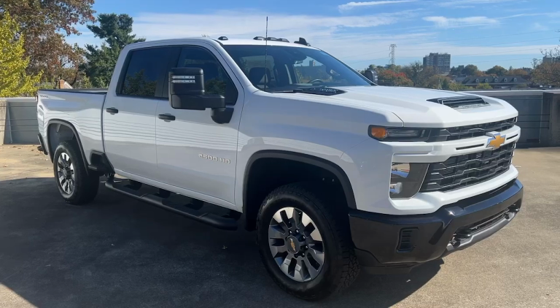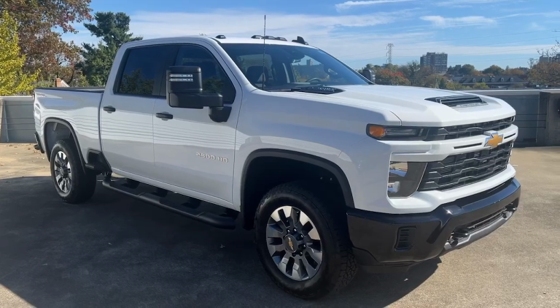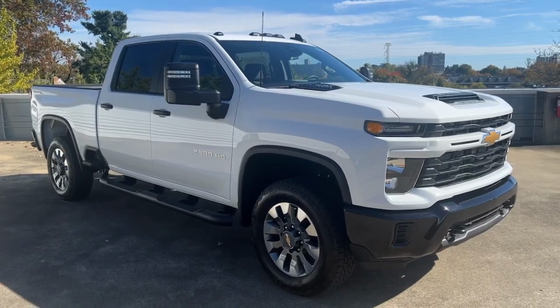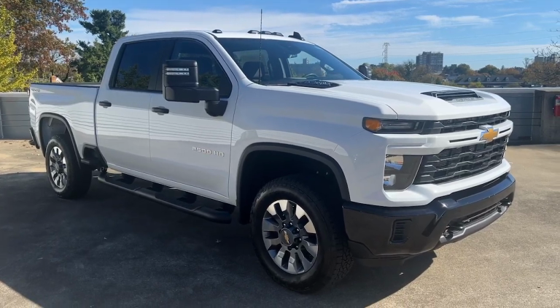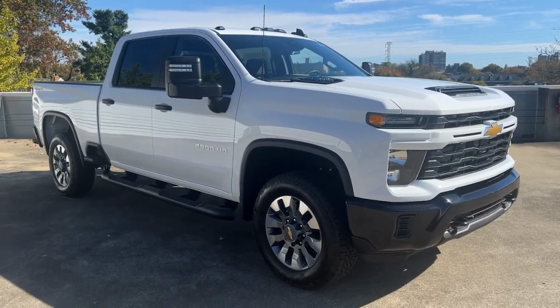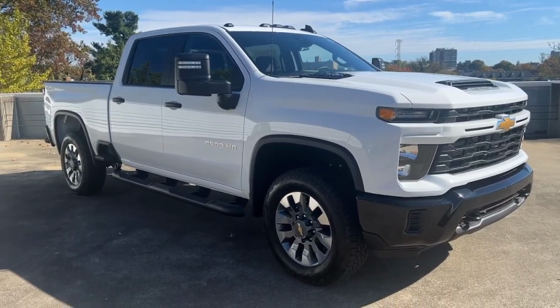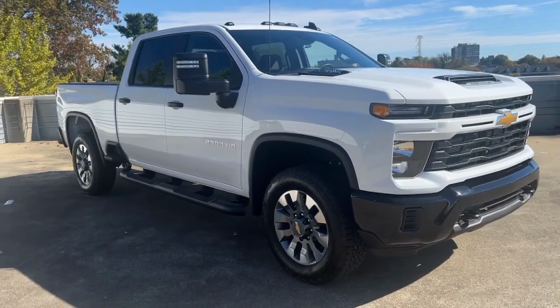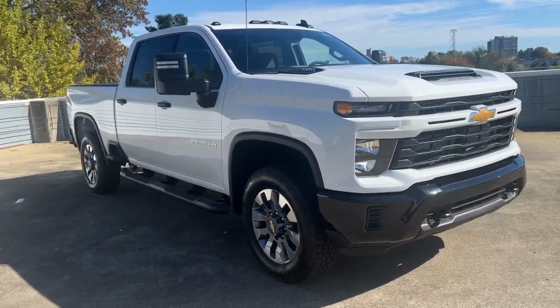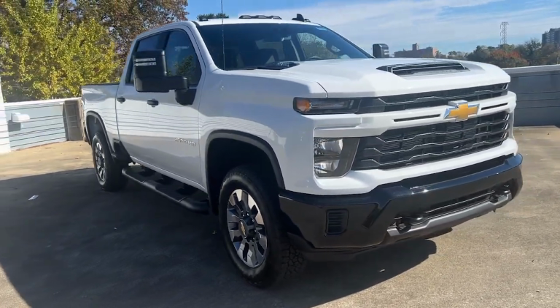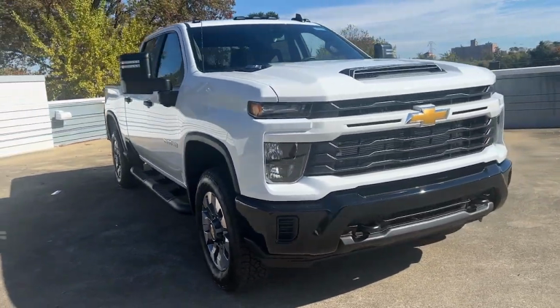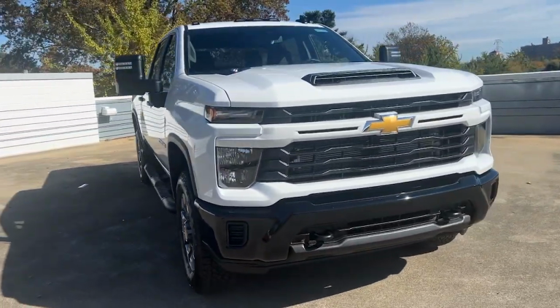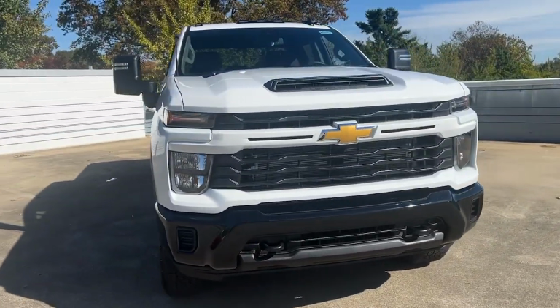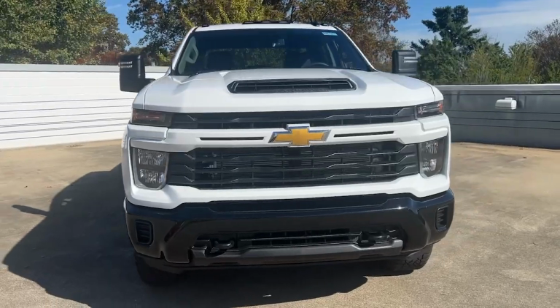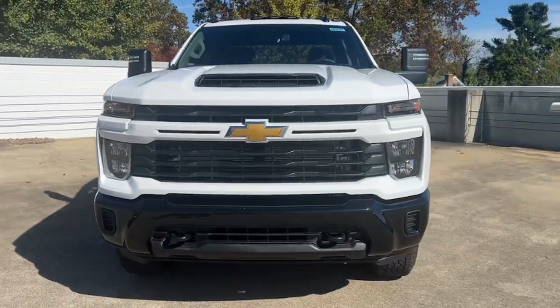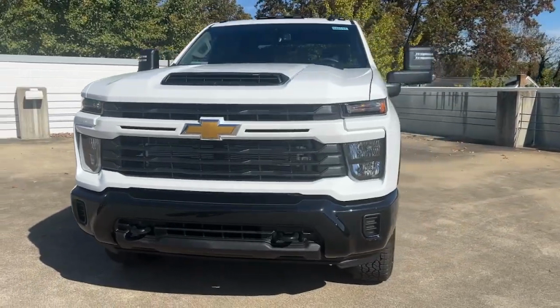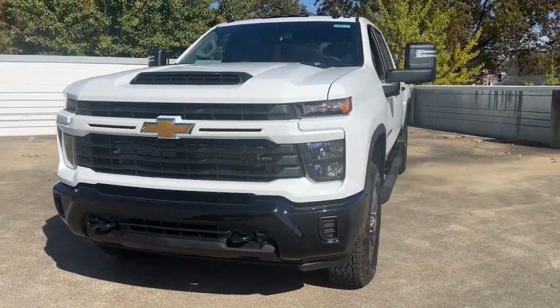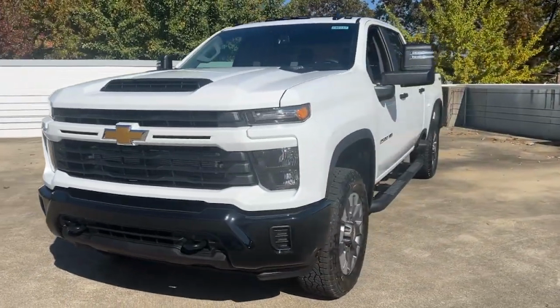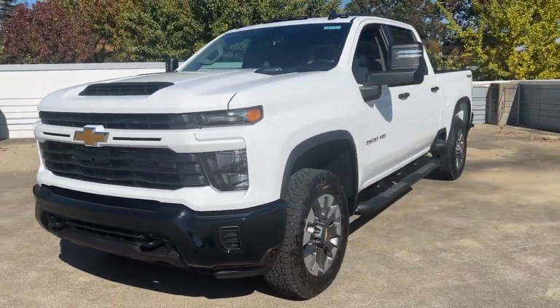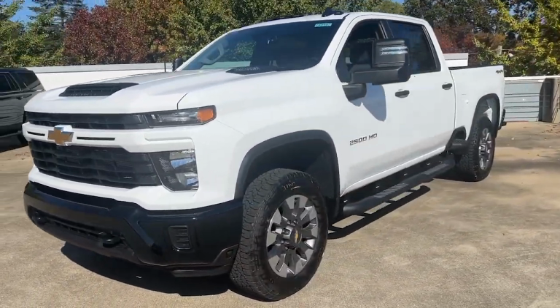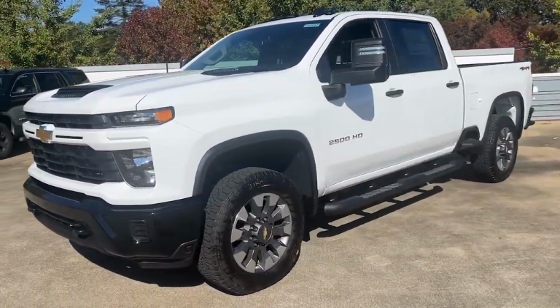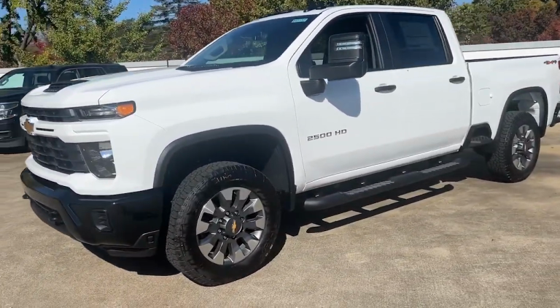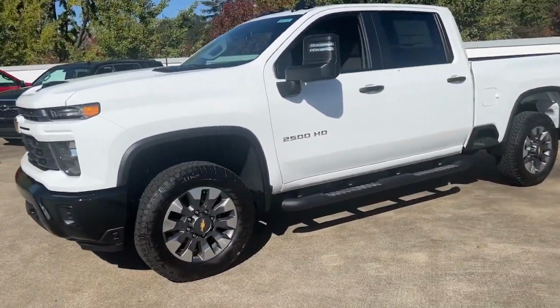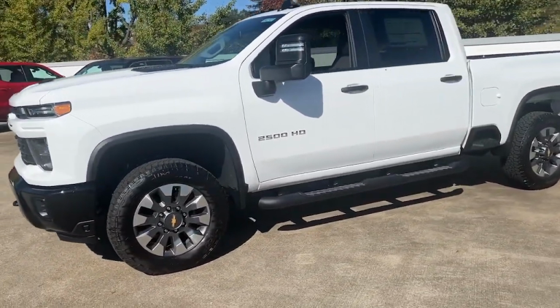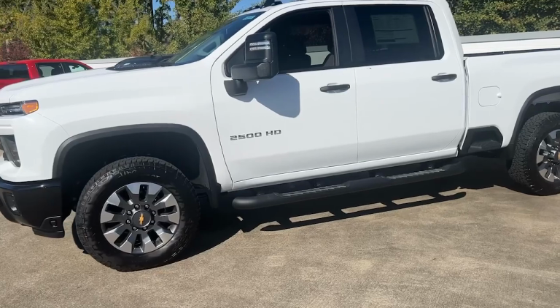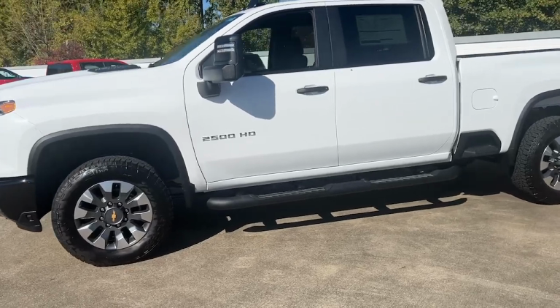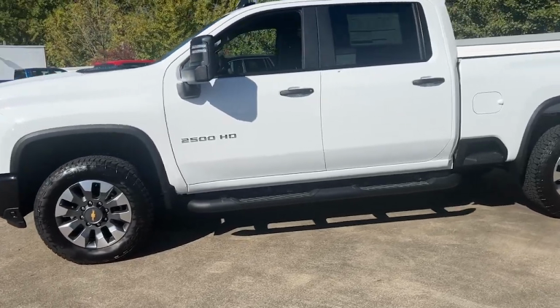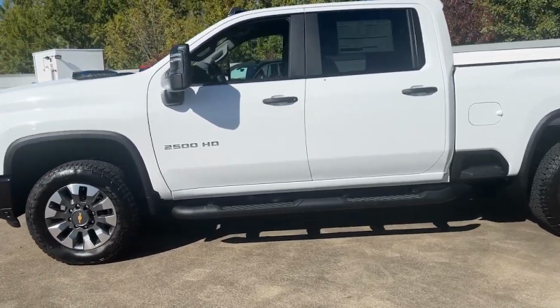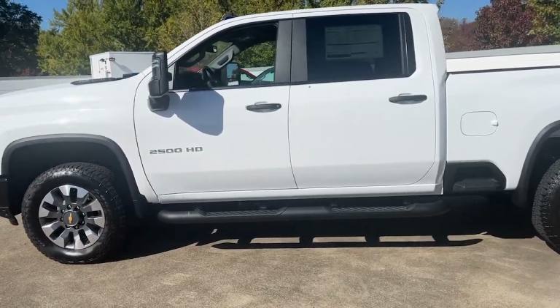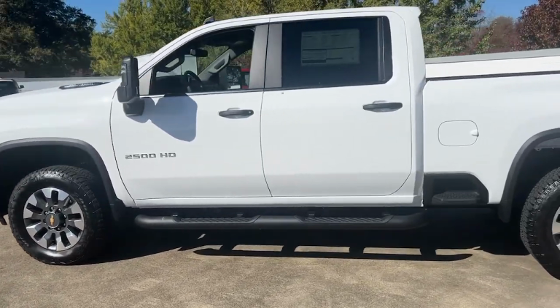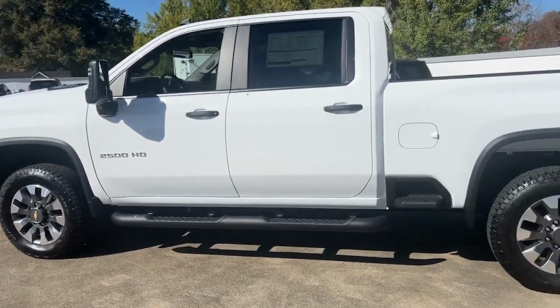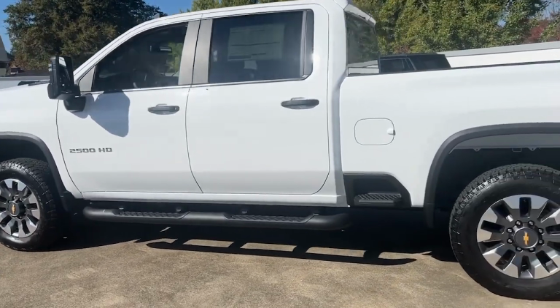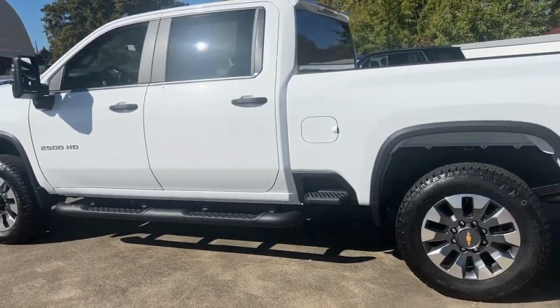Hop into the 2024 Chevrolet Silverado HD — the all-new Chevrolet Silverado. The full-size pickup with a heritage of strength and dependability, improved bed design, and expanded cargo capacity.